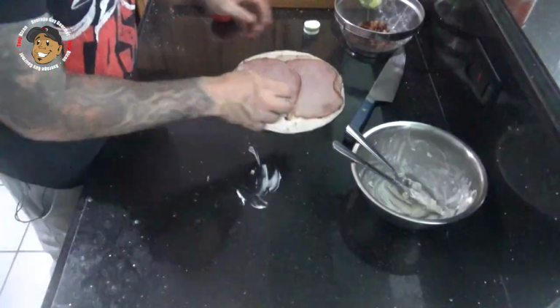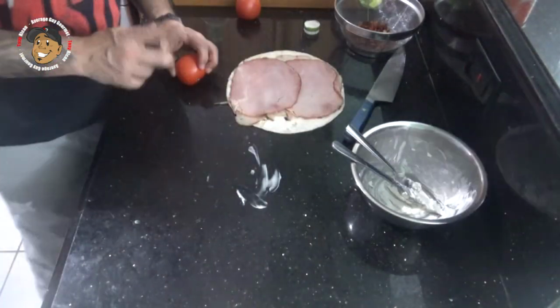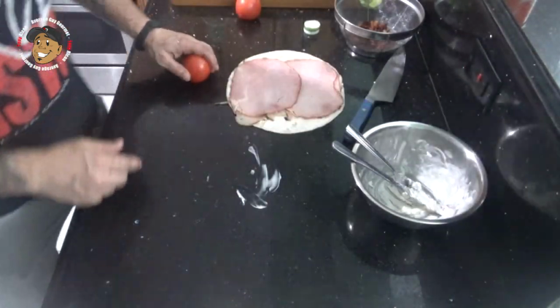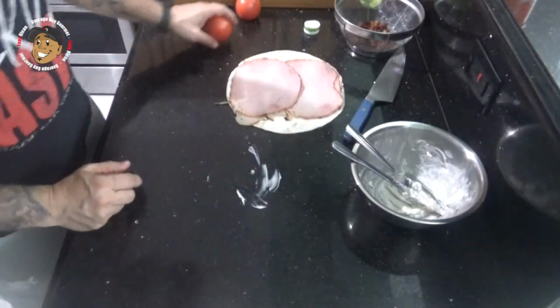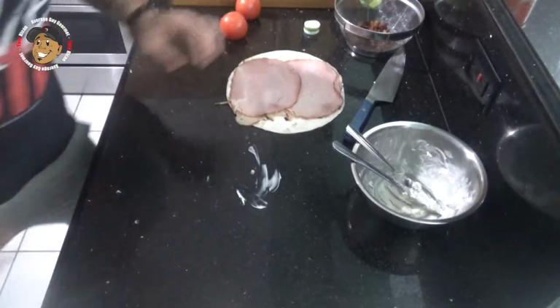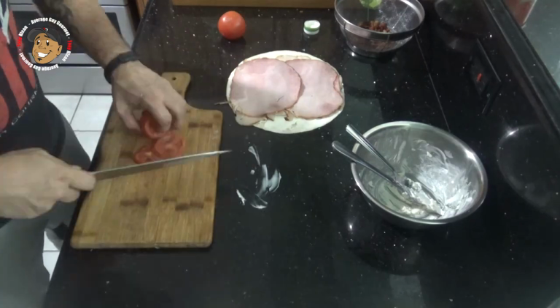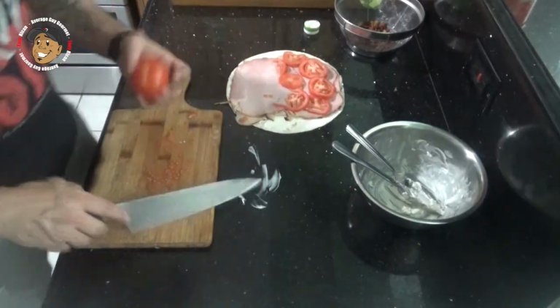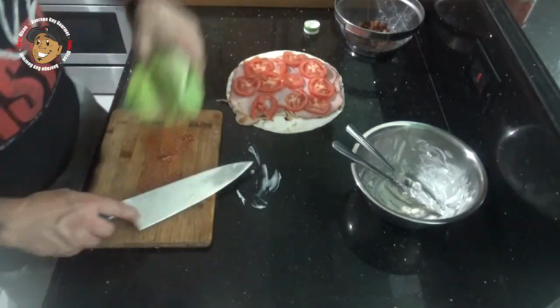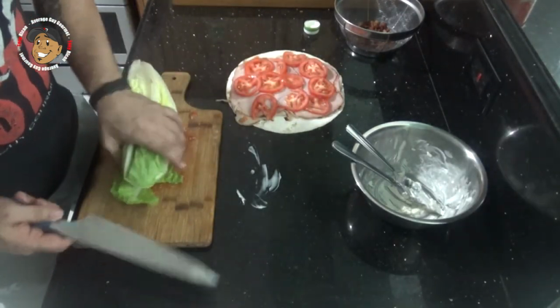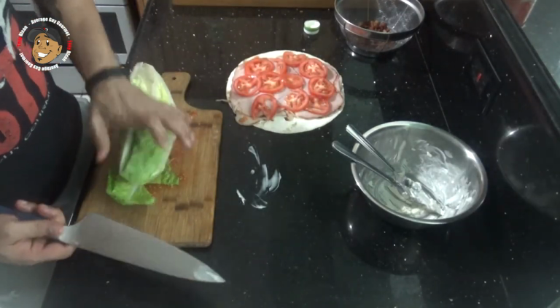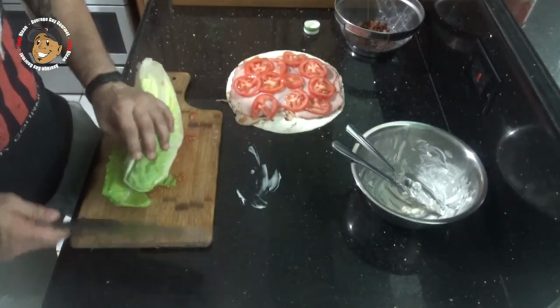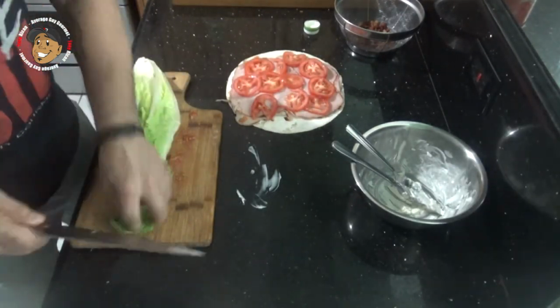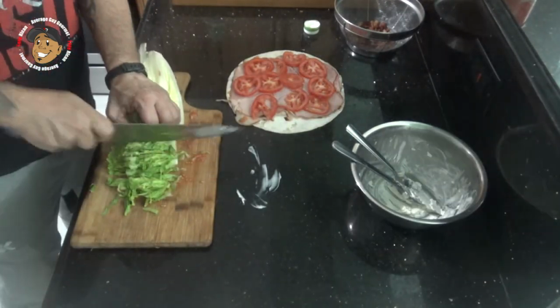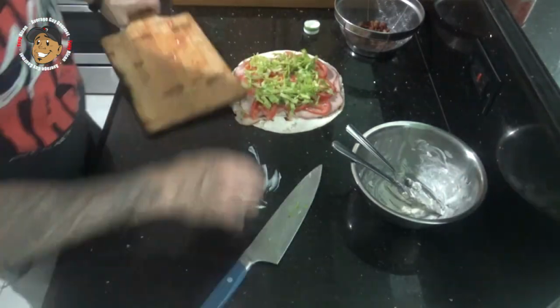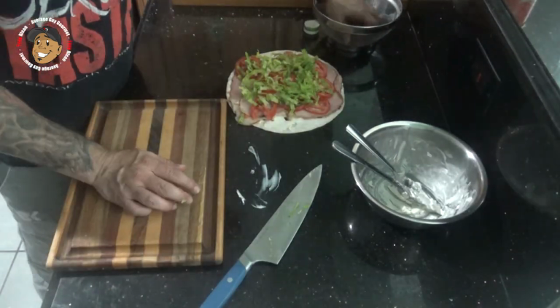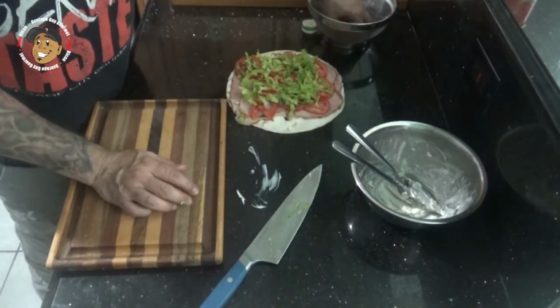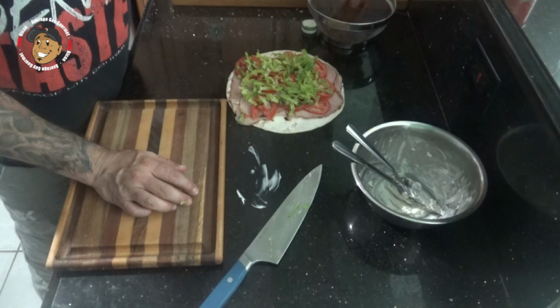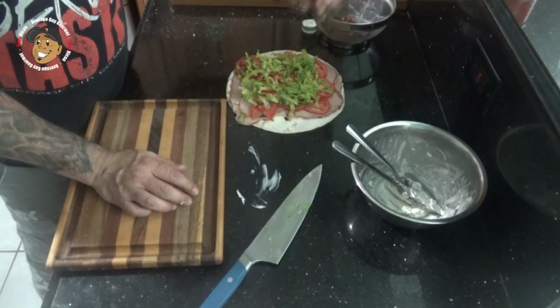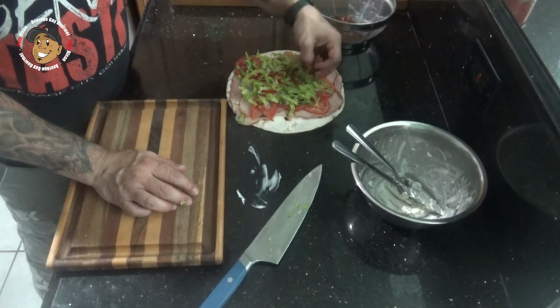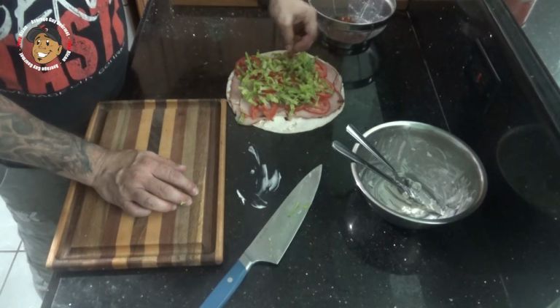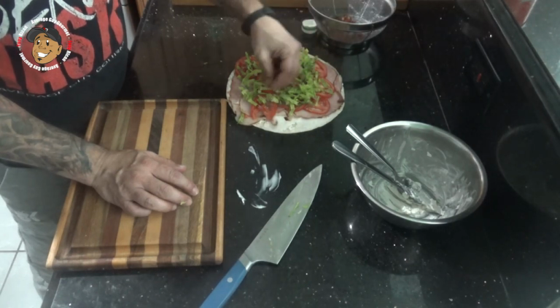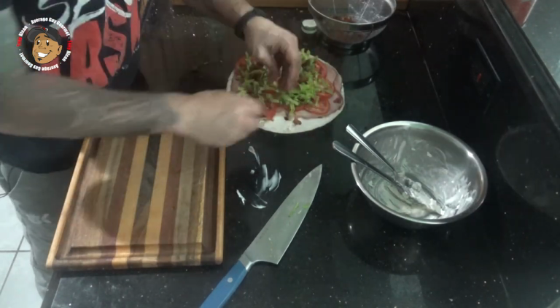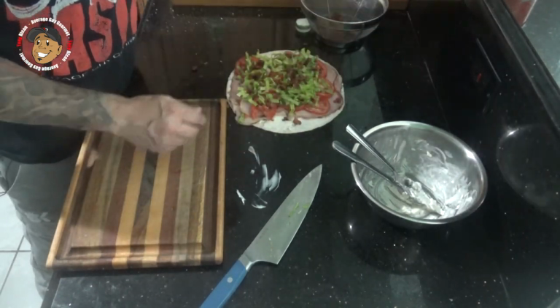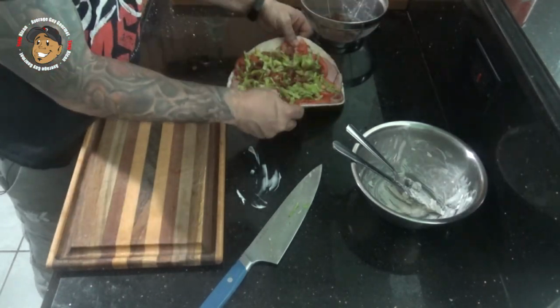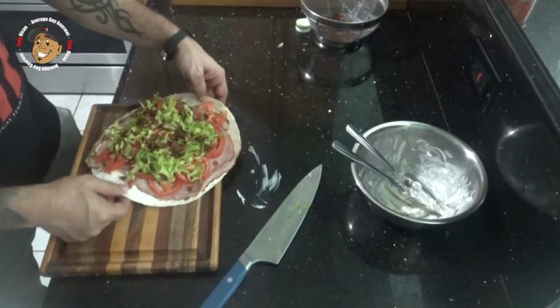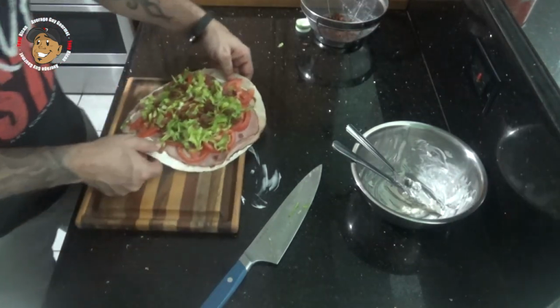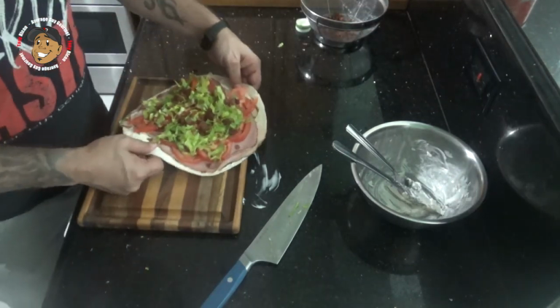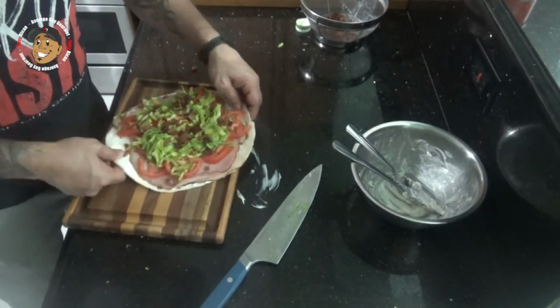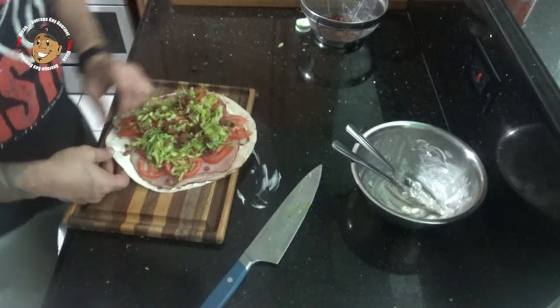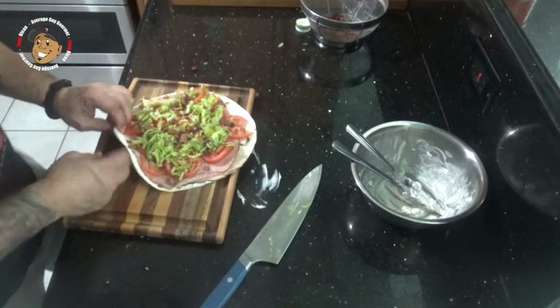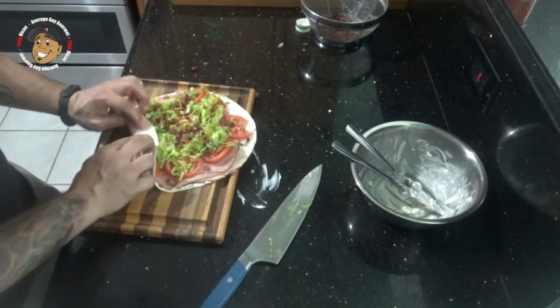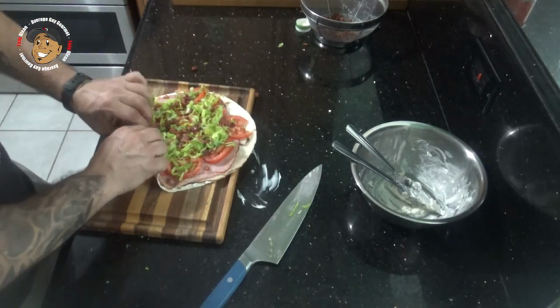We're gonna thinly slice some tomato, then go ahead and shred some lettuce. I'm gonna take some cooked and crumbled bacon, then I'm just gonna tightly roll this, slice it, and we're all set.